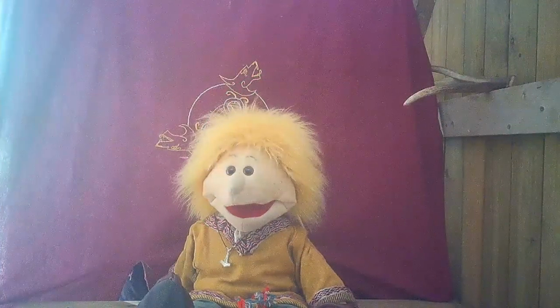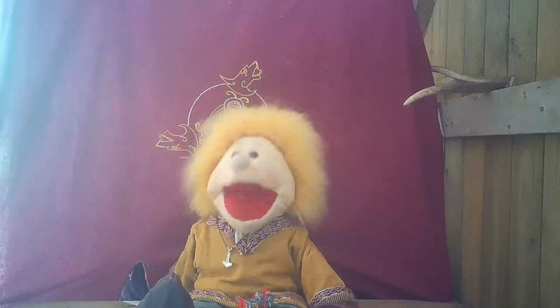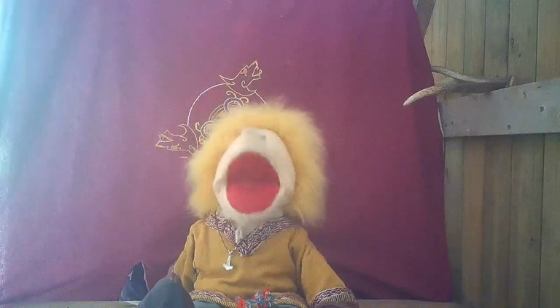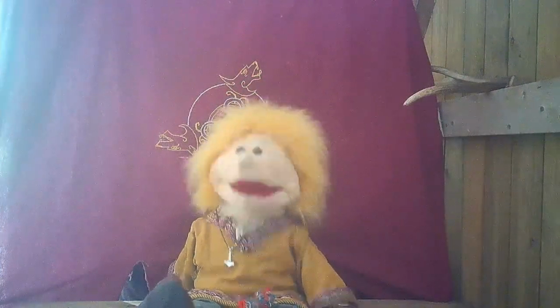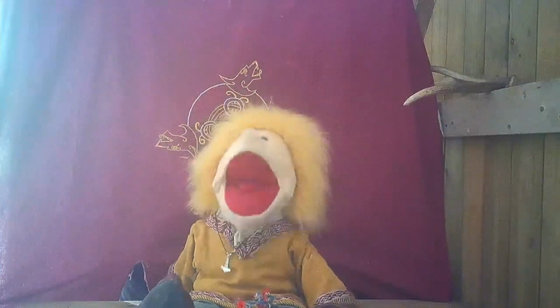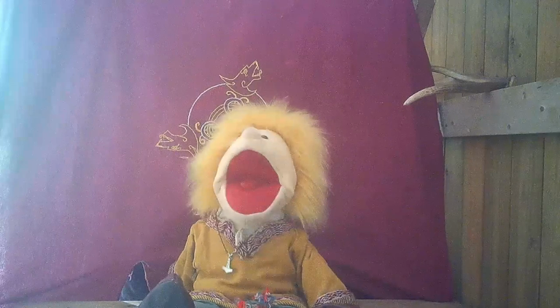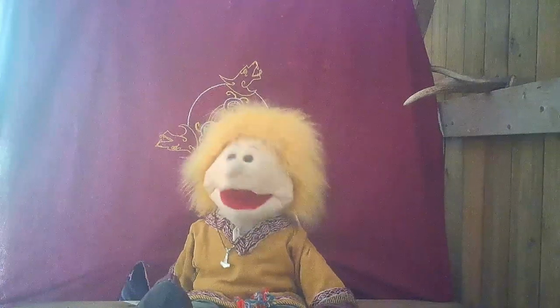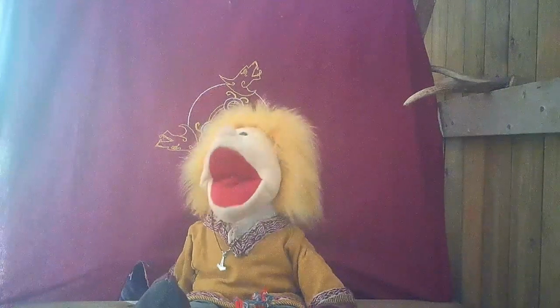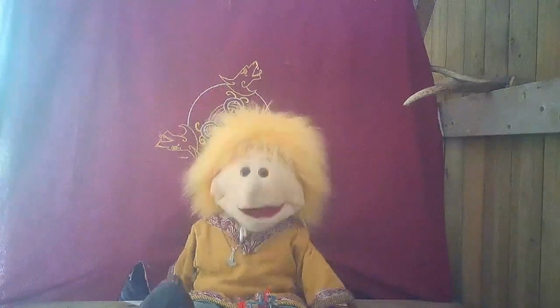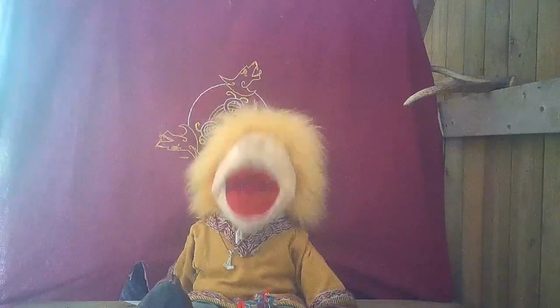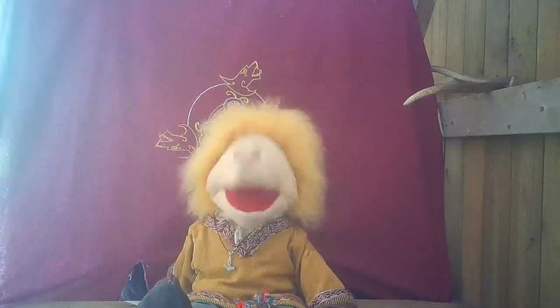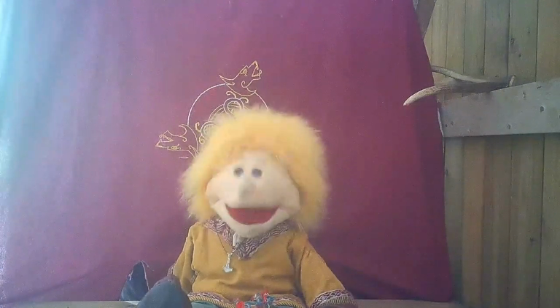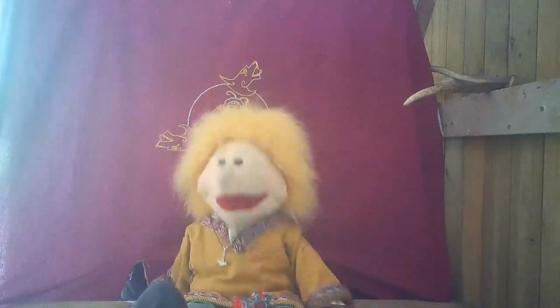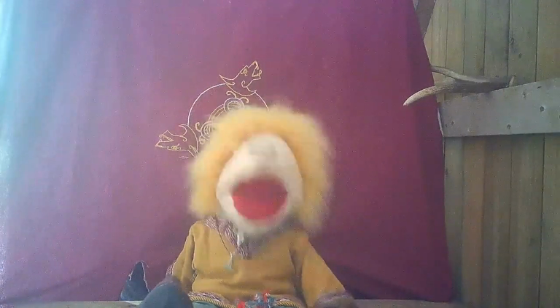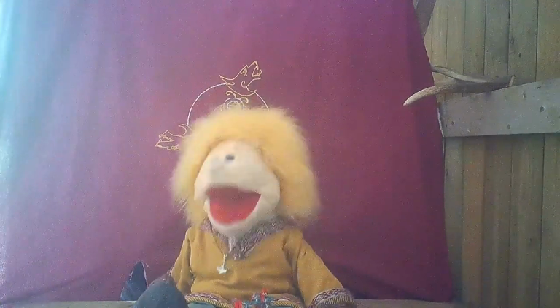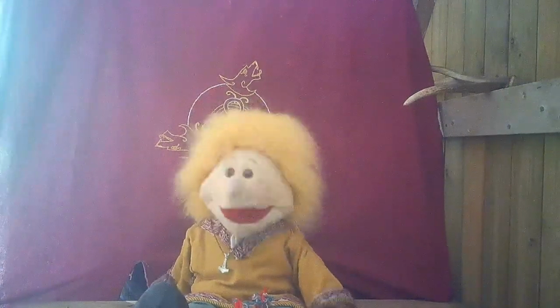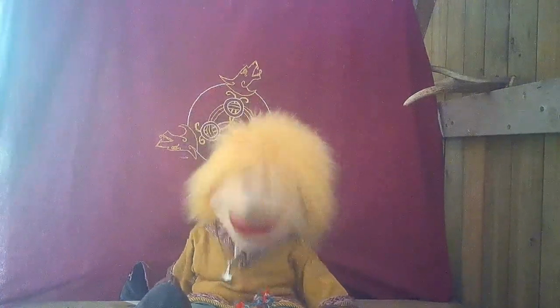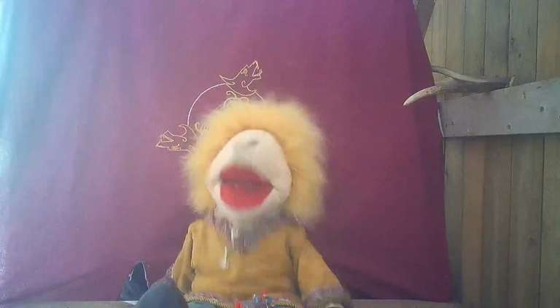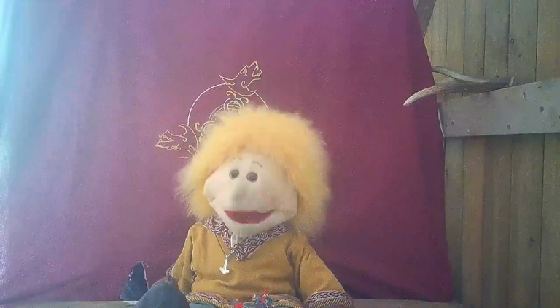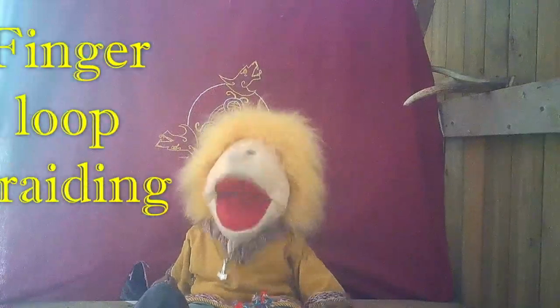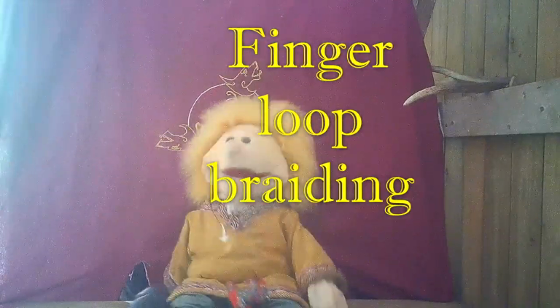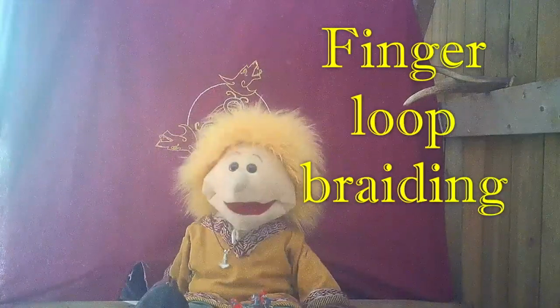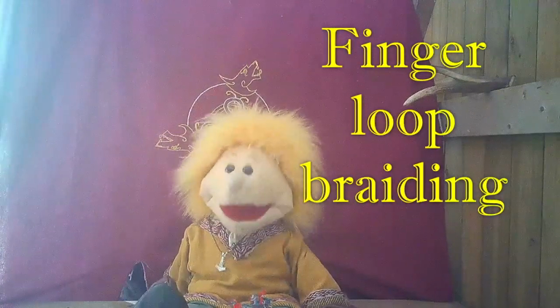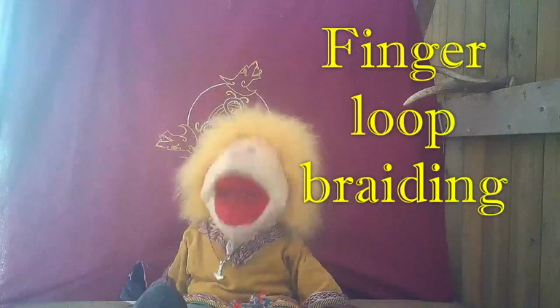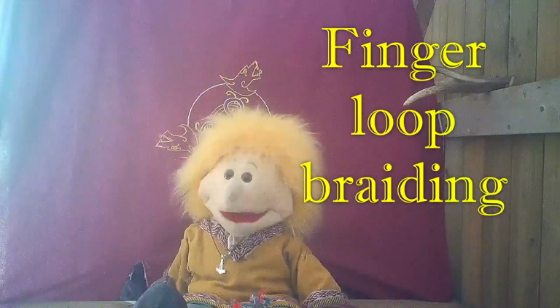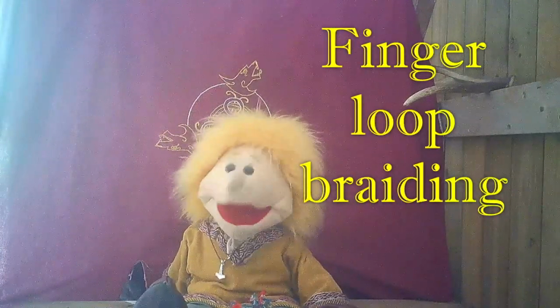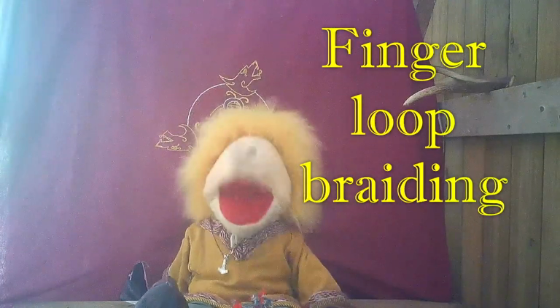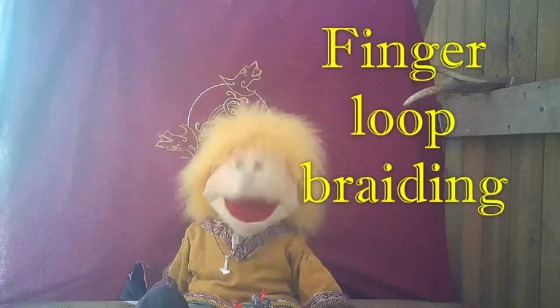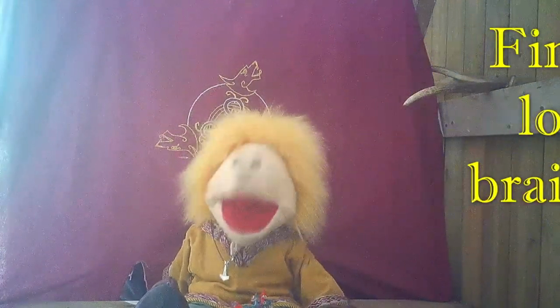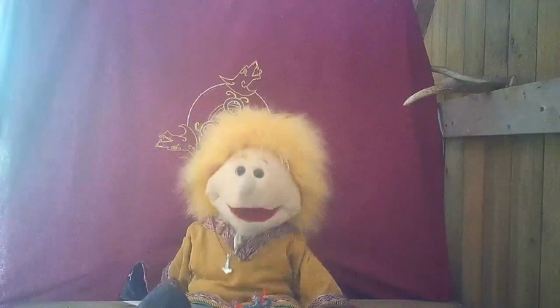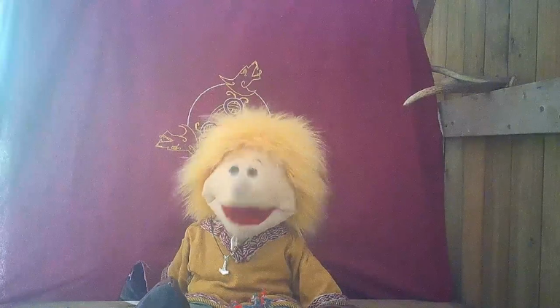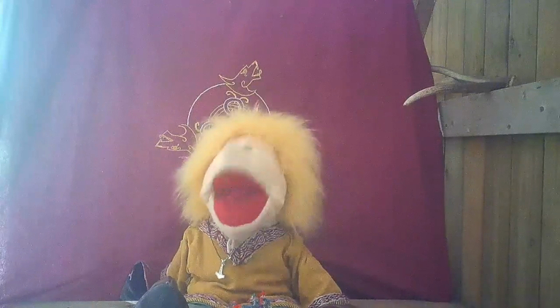Hello everybody! Welcome to Puppet Plugins. I'm Ionard Boneless and today we're going to look at finger loop braiding. This is an ancient craft and we thought we'd have a go. Hope you enjoy.